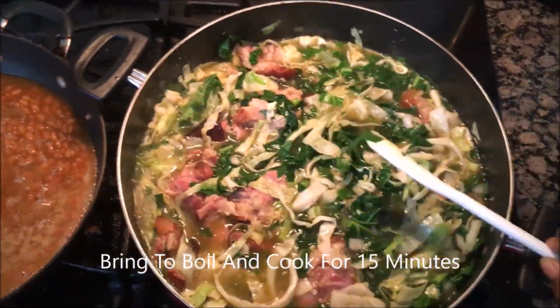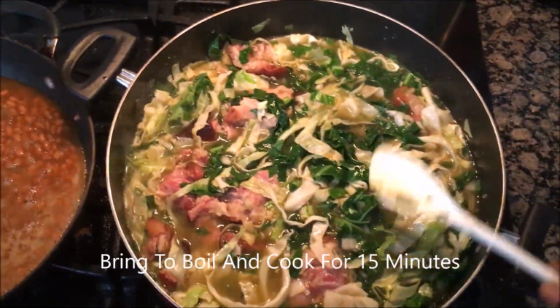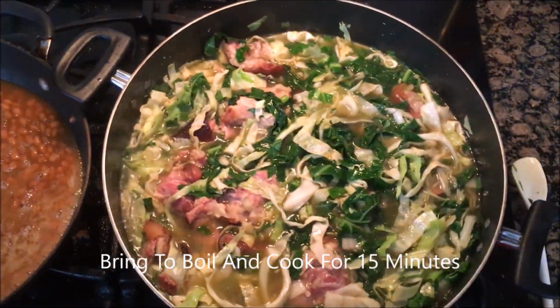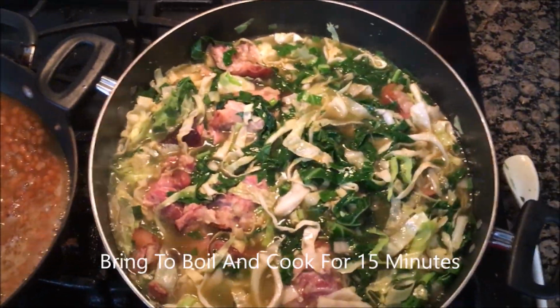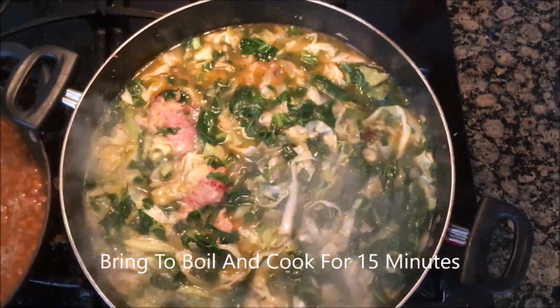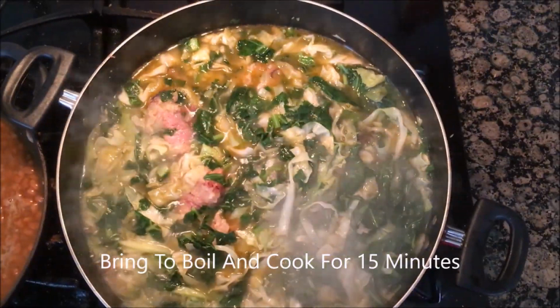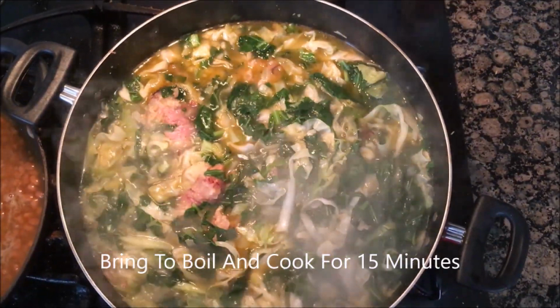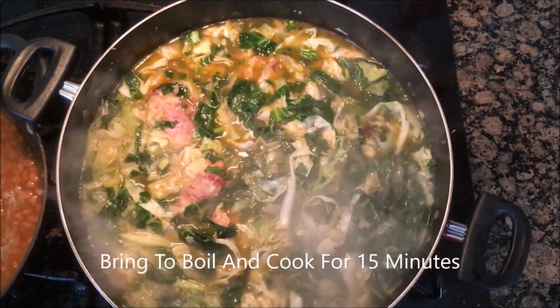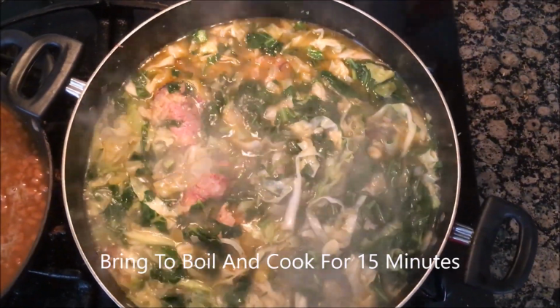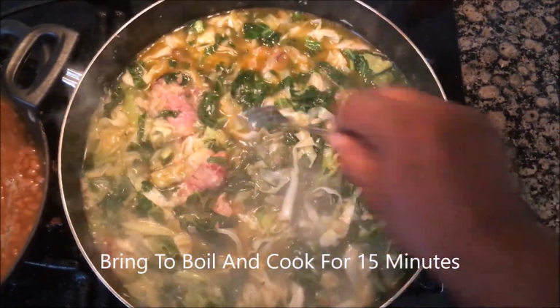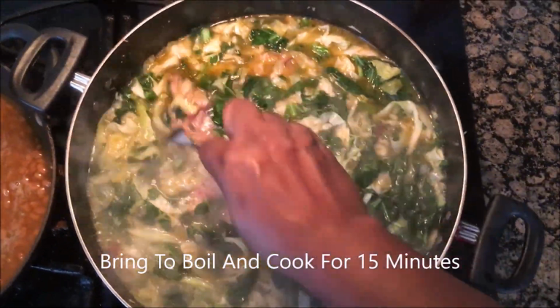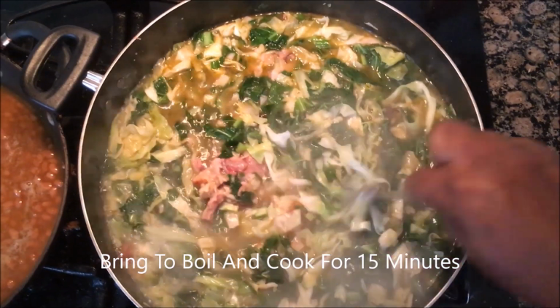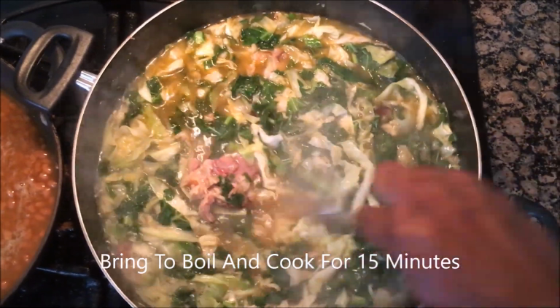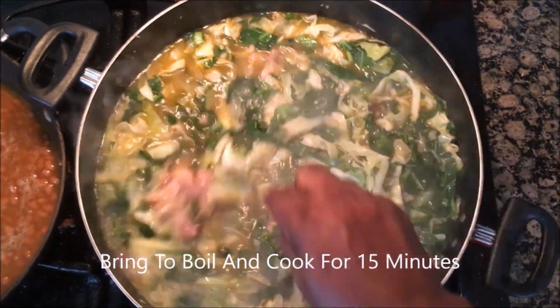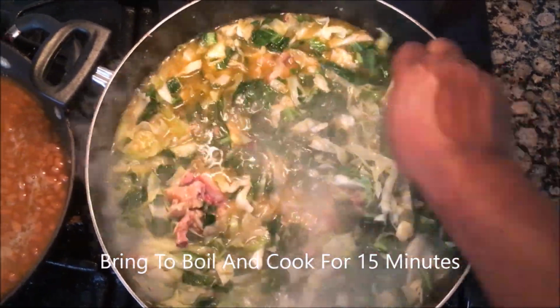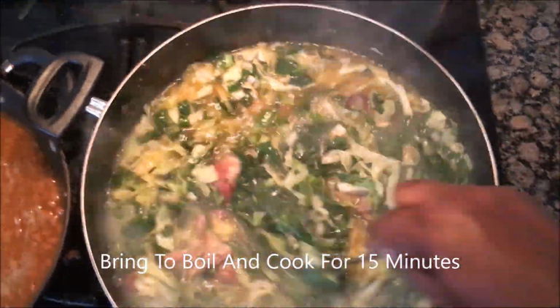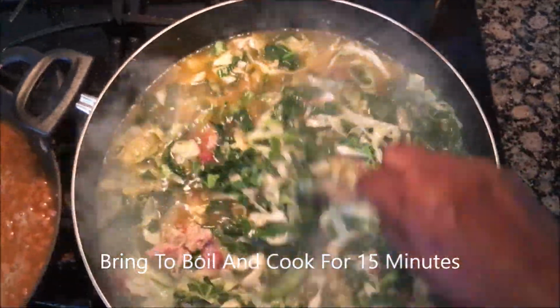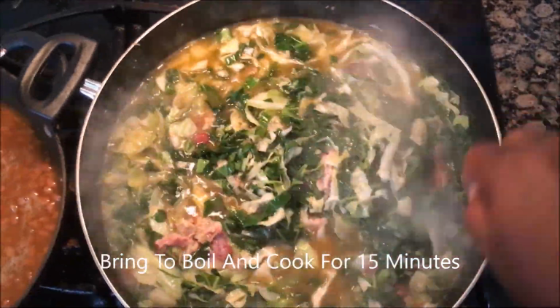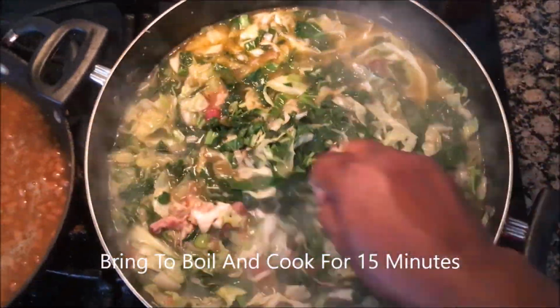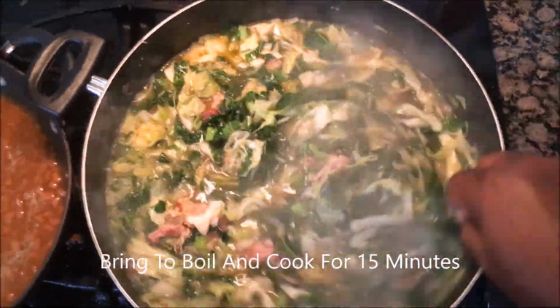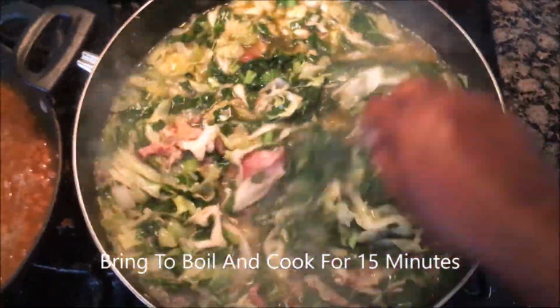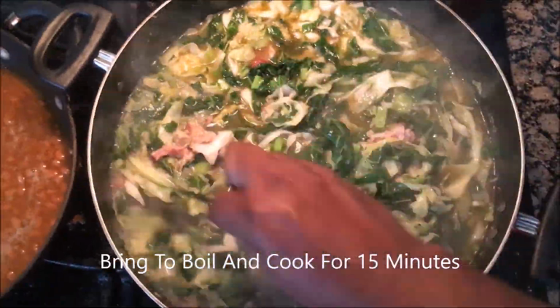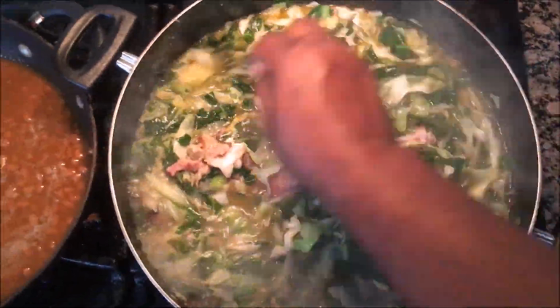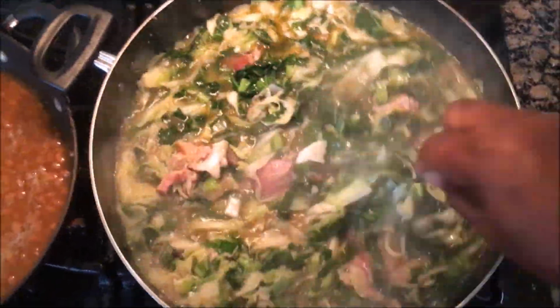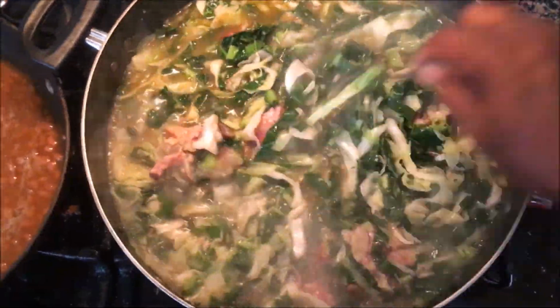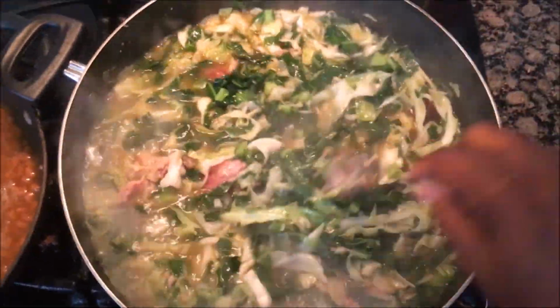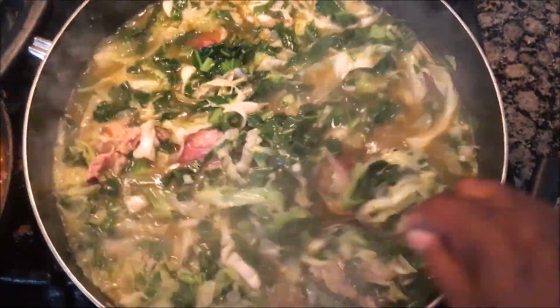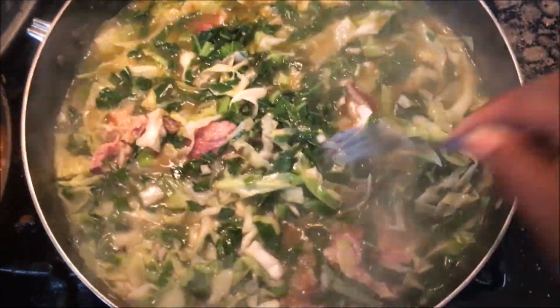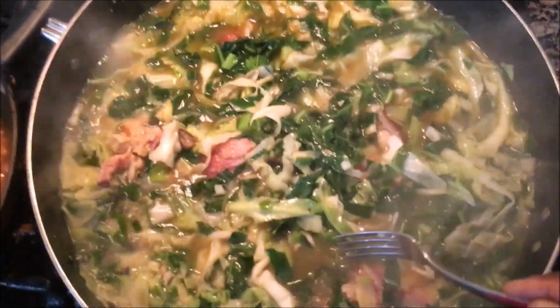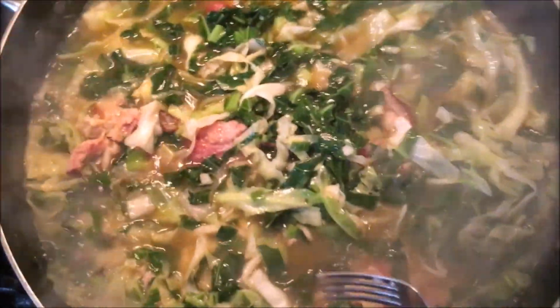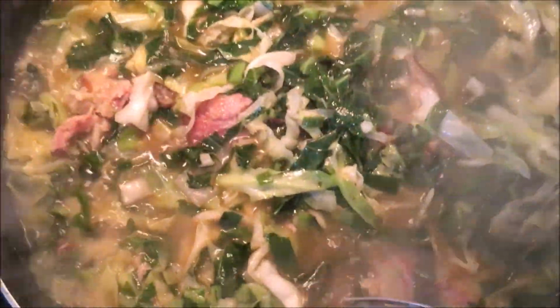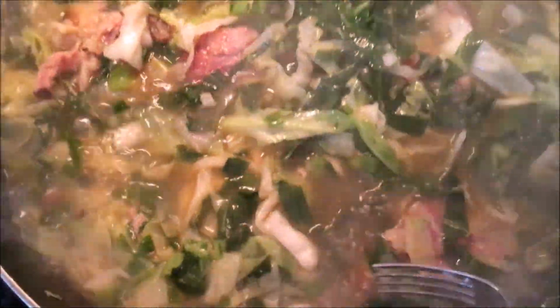Once it's cooked for 15 minutes it's ready. I don't like to overcook my greens — I like to have a little crunch to them, because they're going to cook a little more once they sit anyway.